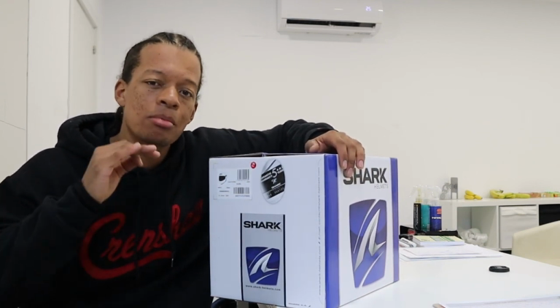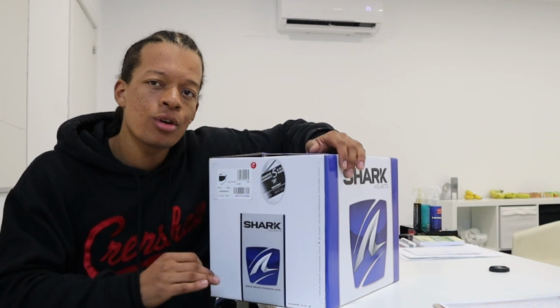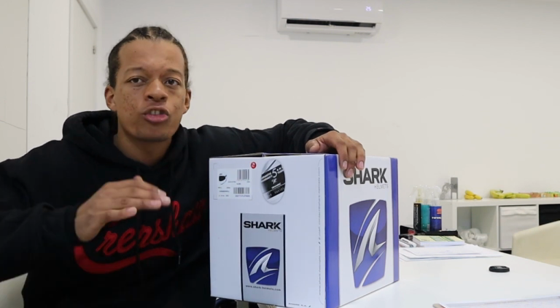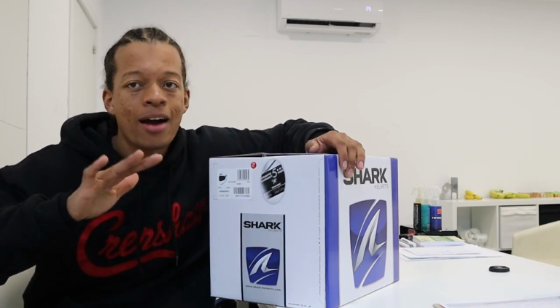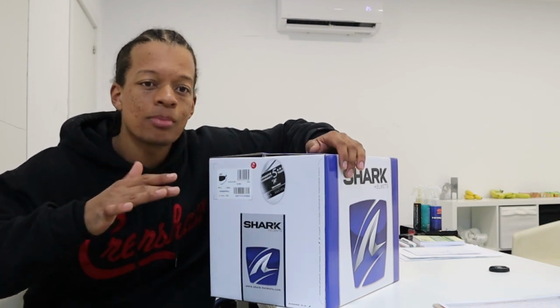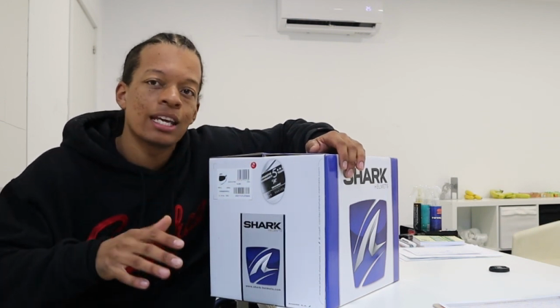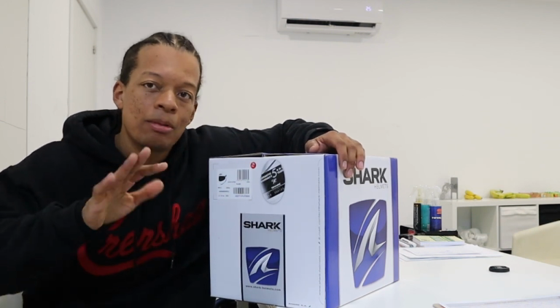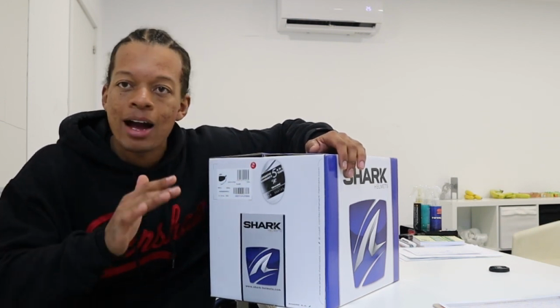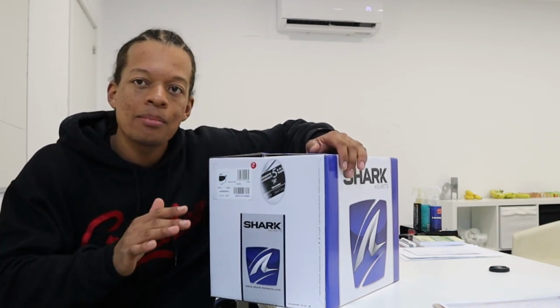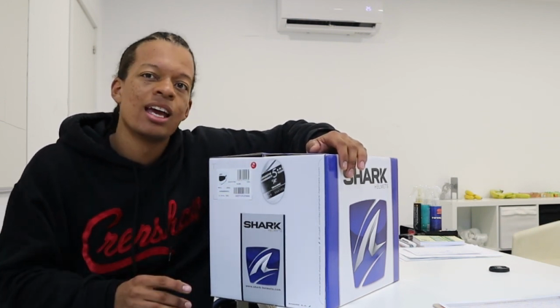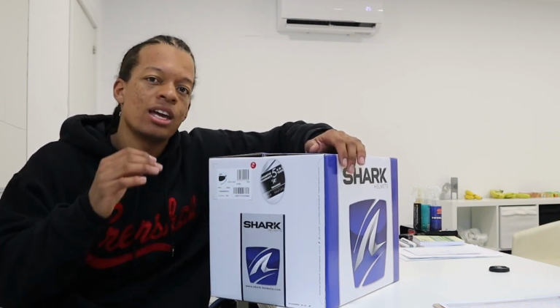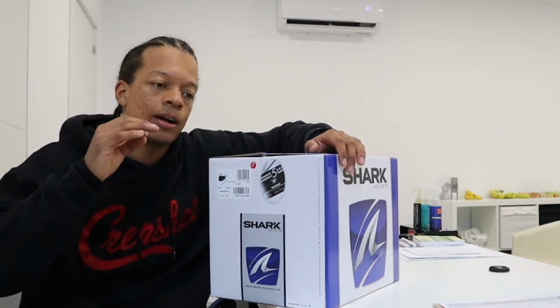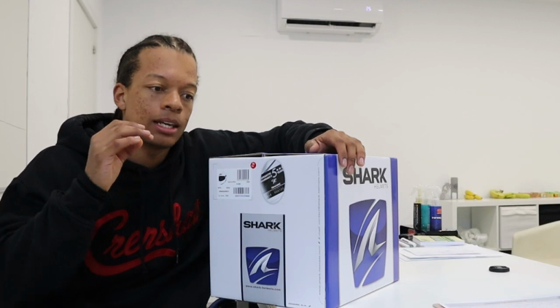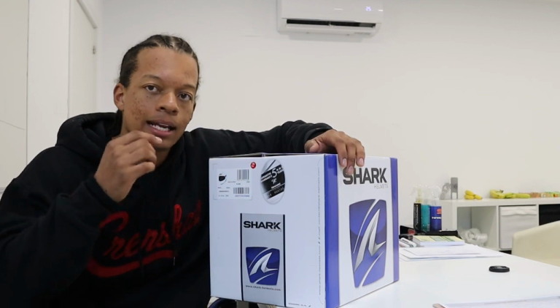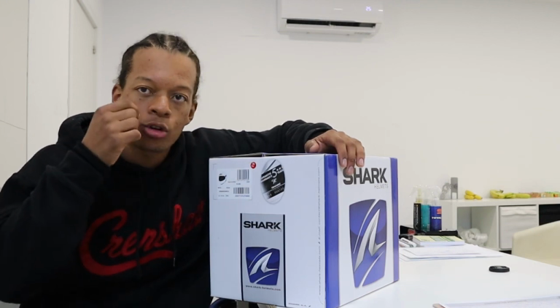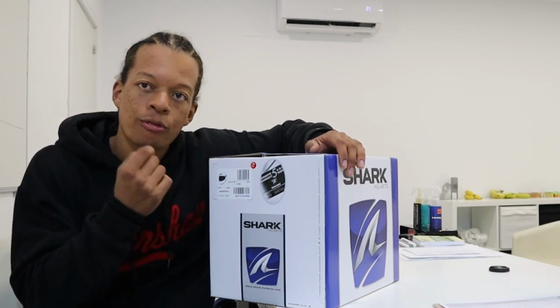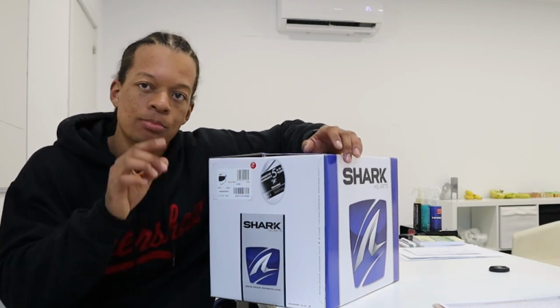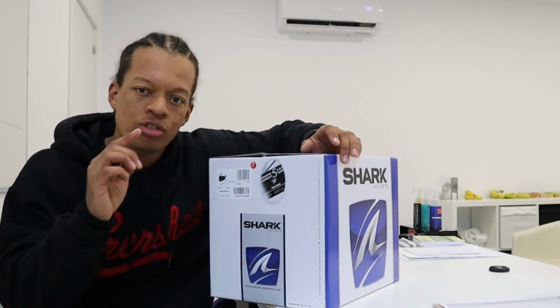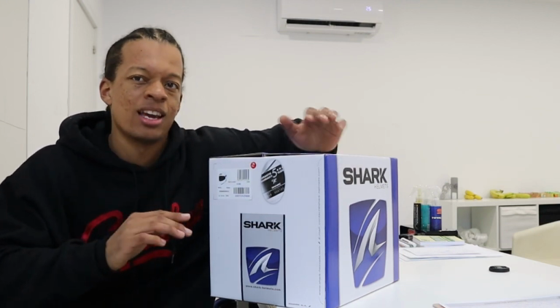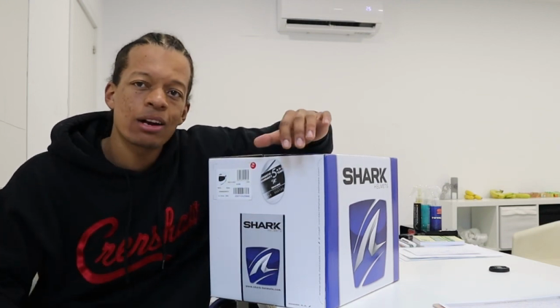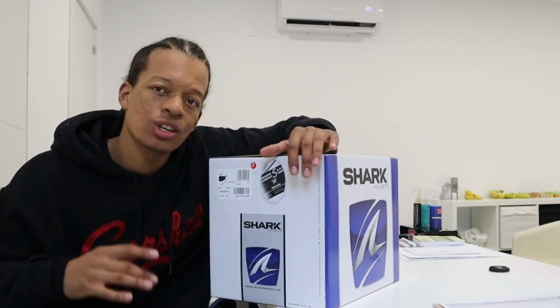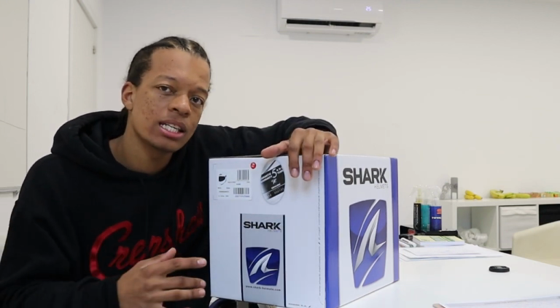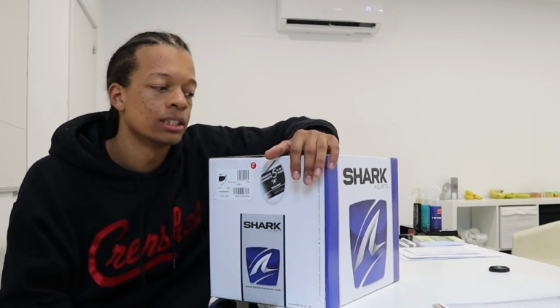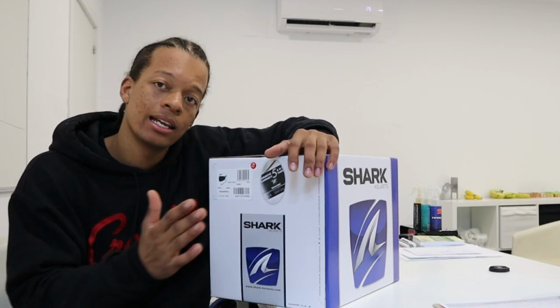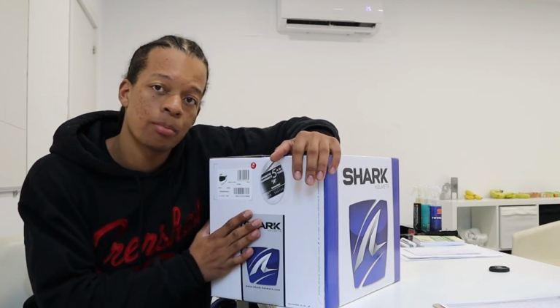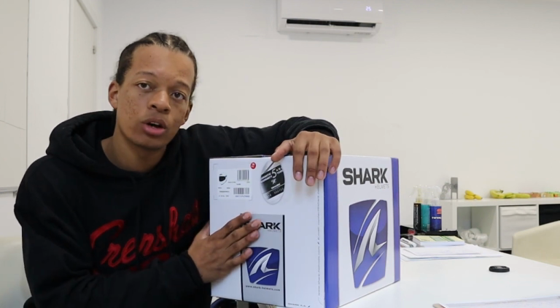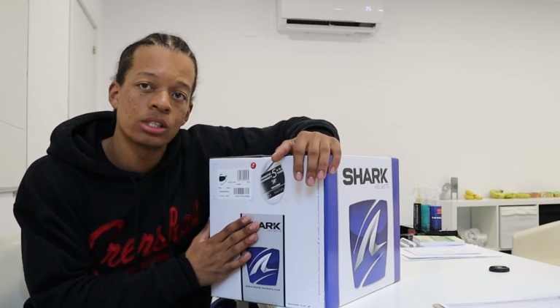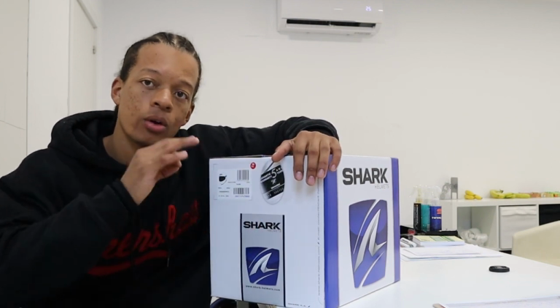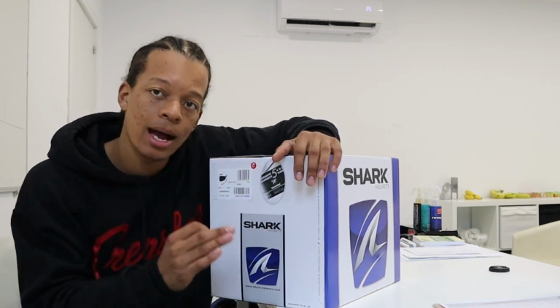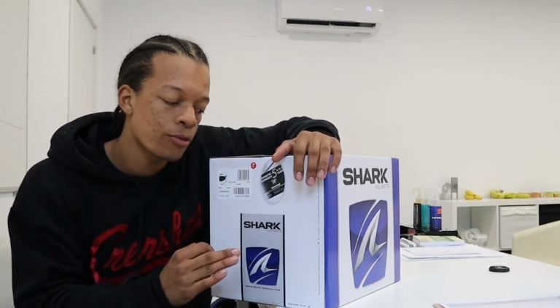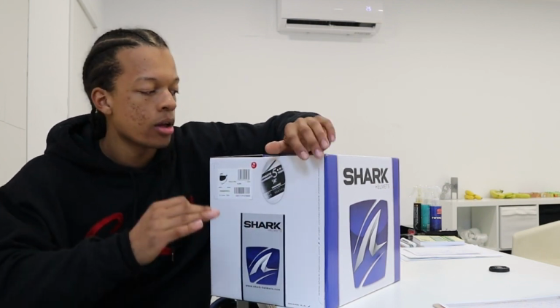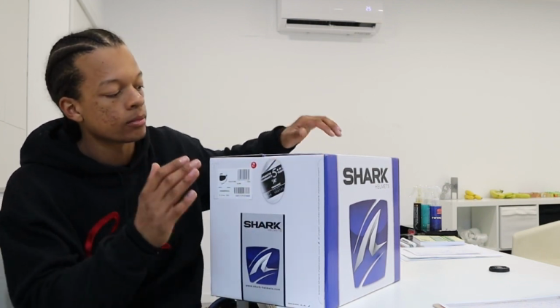I had this helmet for about five or six months, used it maybe four or five times, and then it had gotten some cracks on the front of it — some stress cracks. So I got it replaced on the warranty, and this is the brand new one on the warranty.